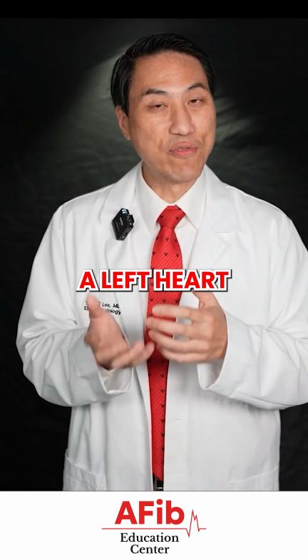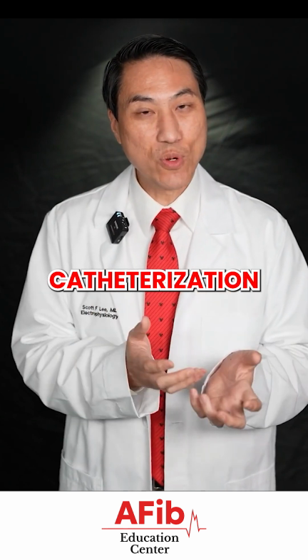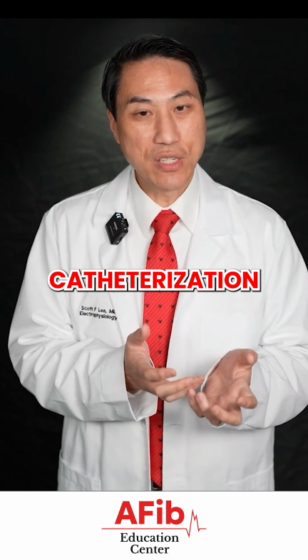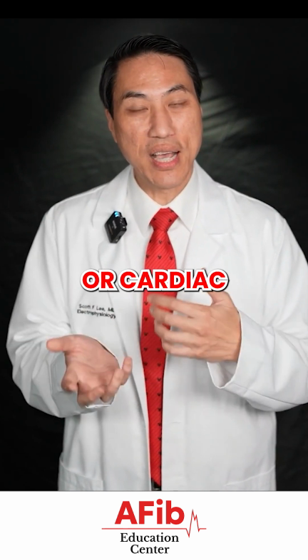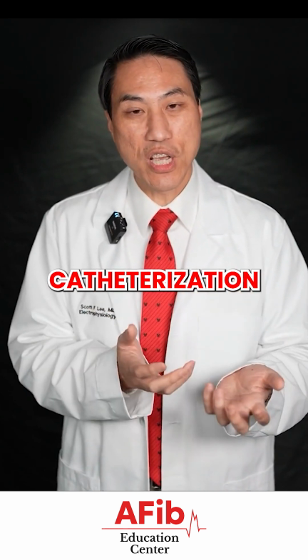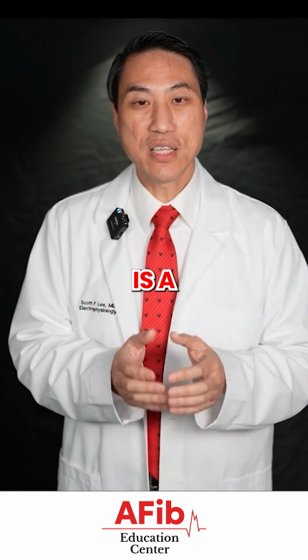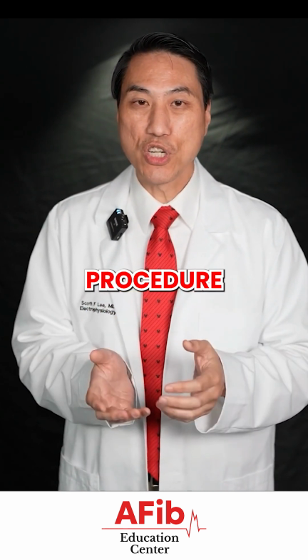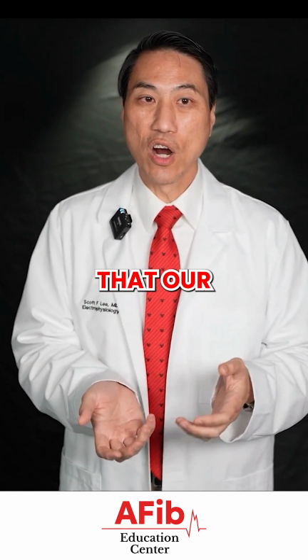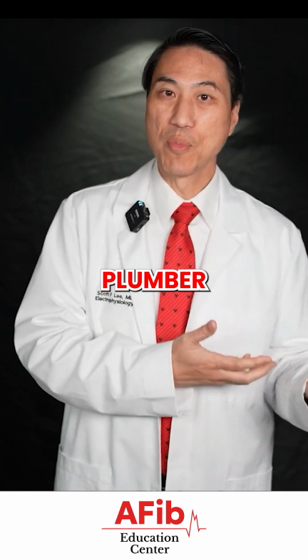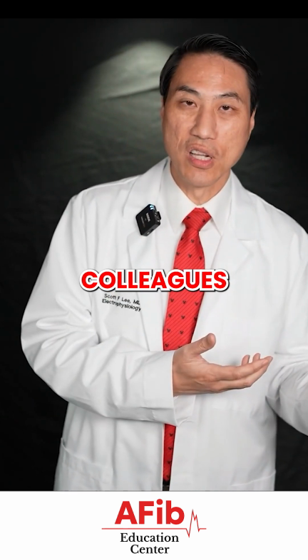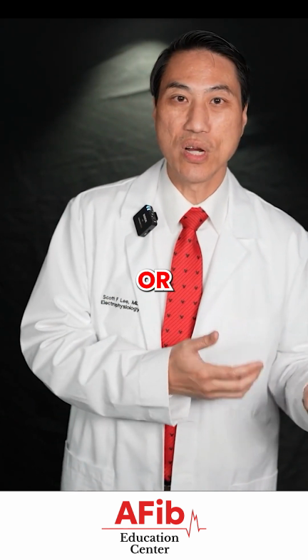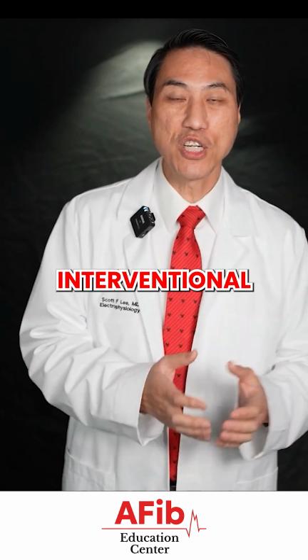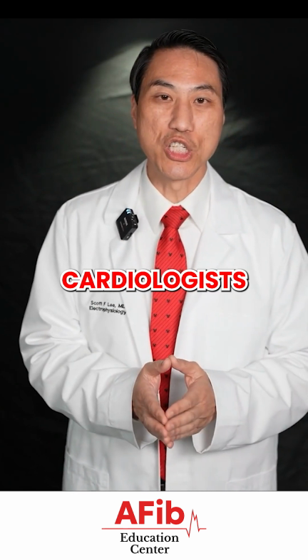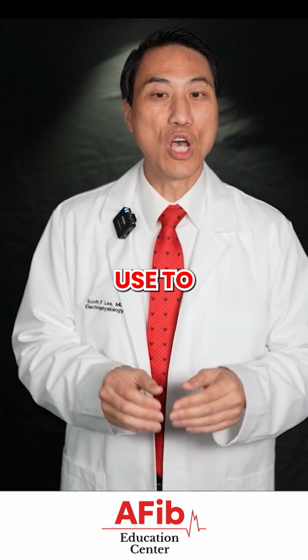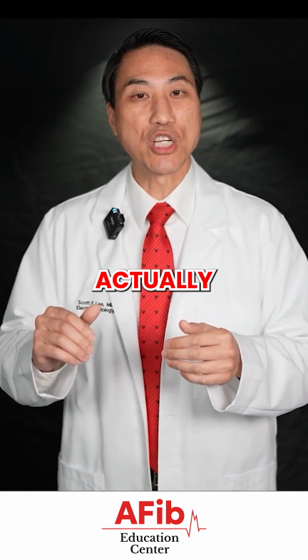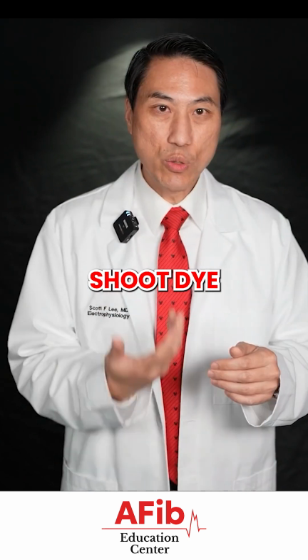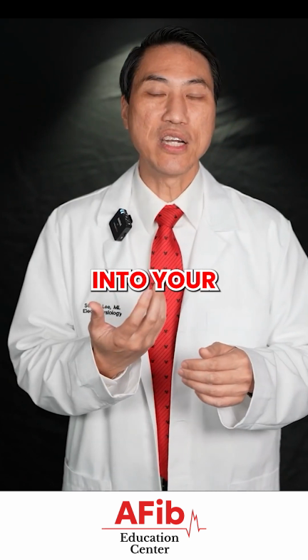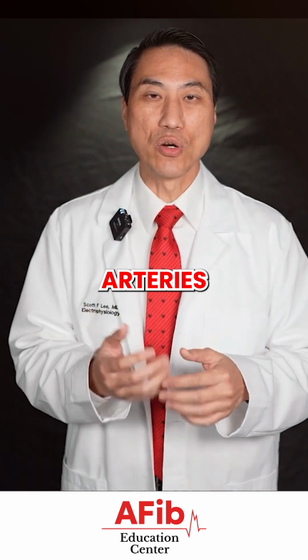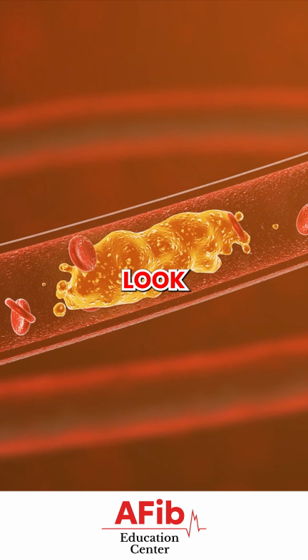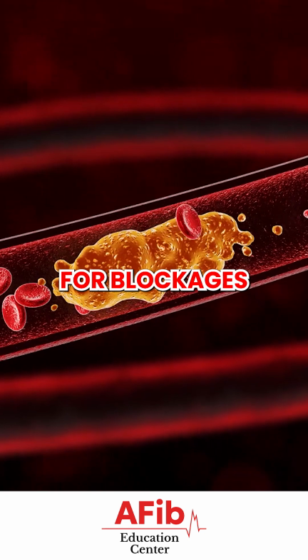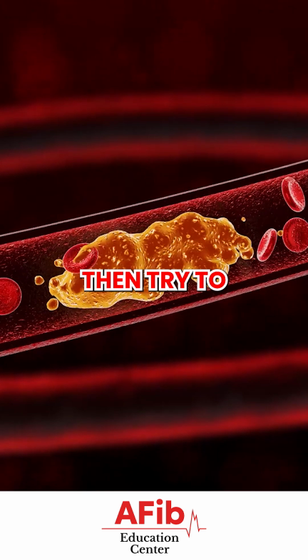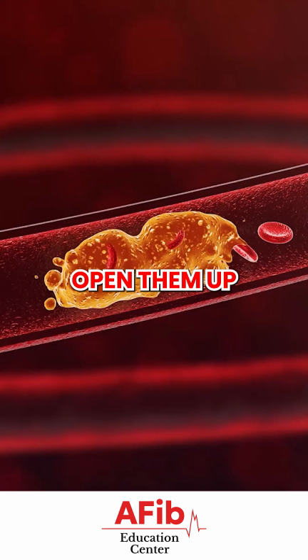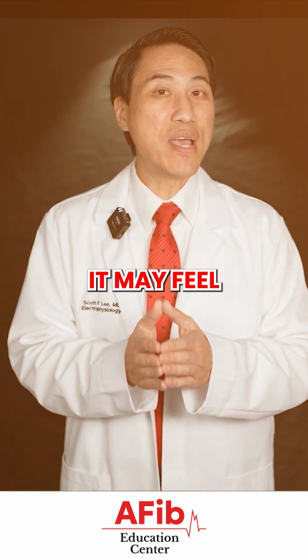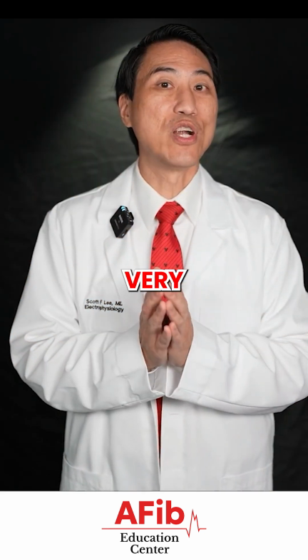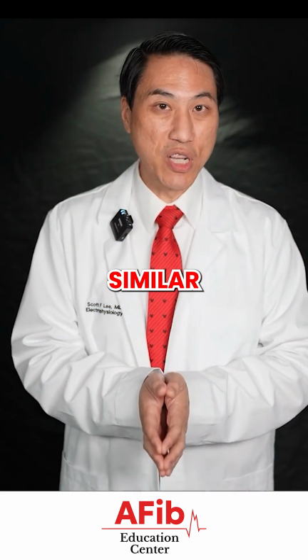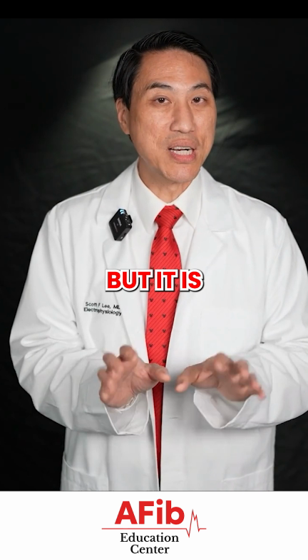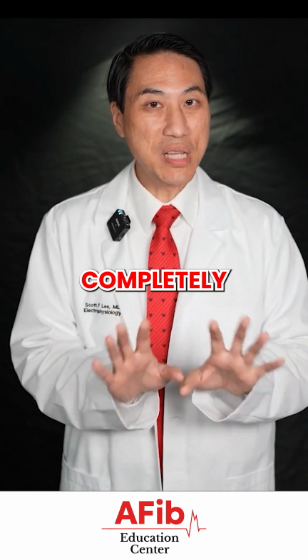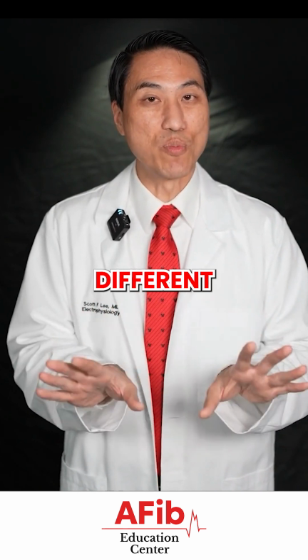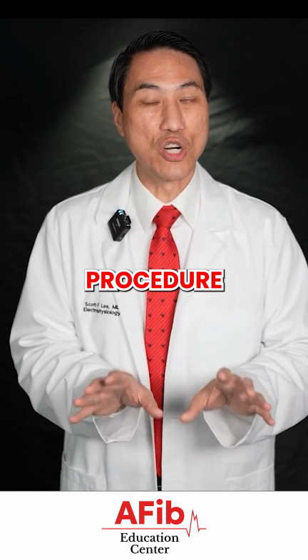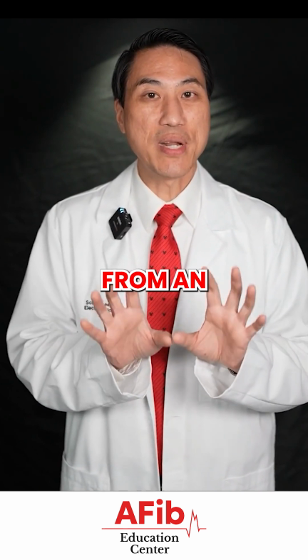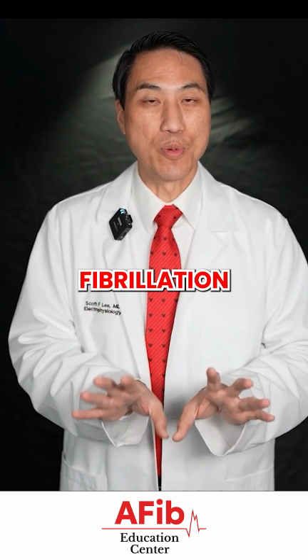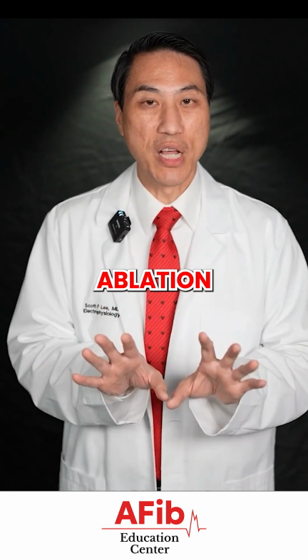A left heart catheterization or cardiac catheterization is a procedure that our plumber colleagues — interventional cardiologists — use to shoot dye into your heart arteries, look for blockages, and then try to open them up. It may feel very similar, but it is a completely different procedure from an atrial fibrillation ablation.